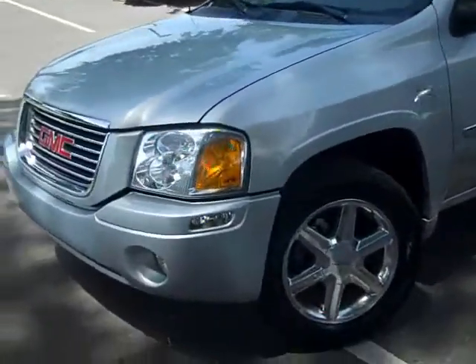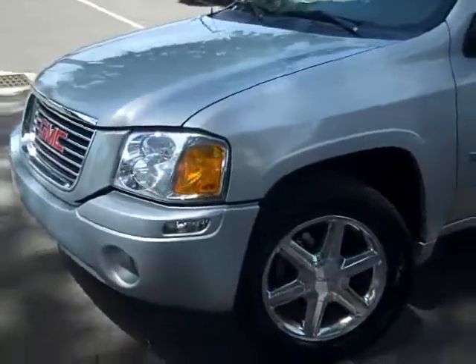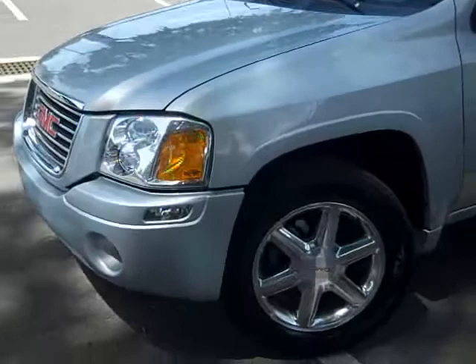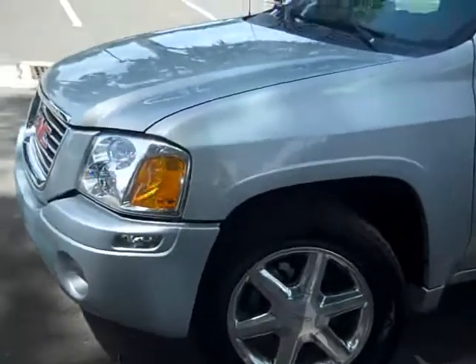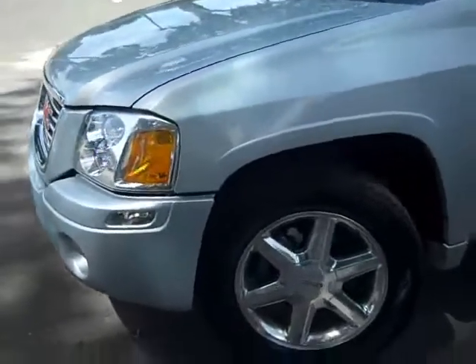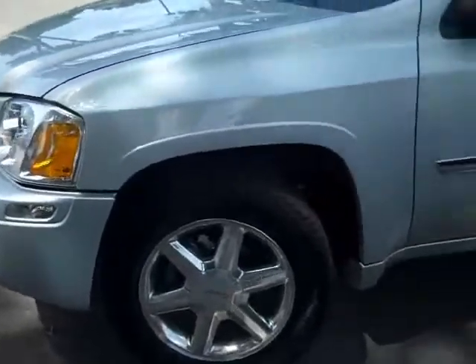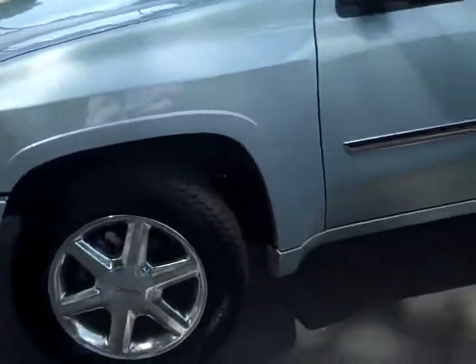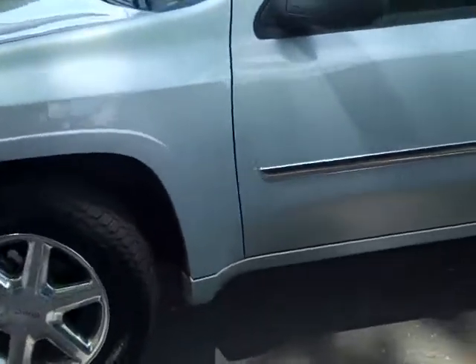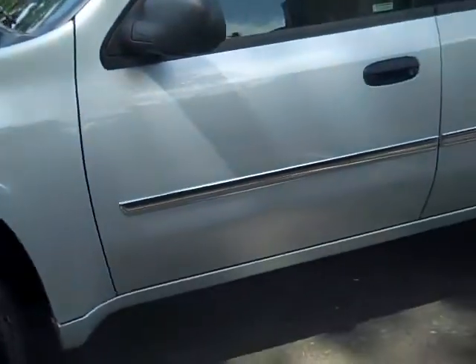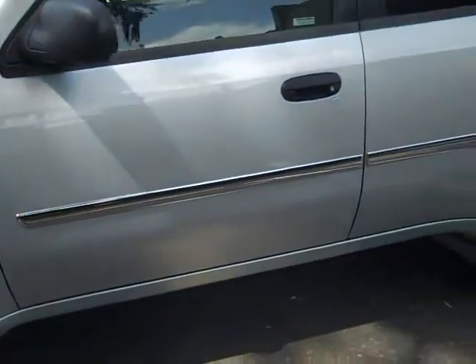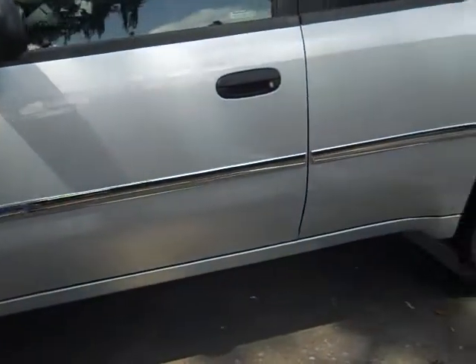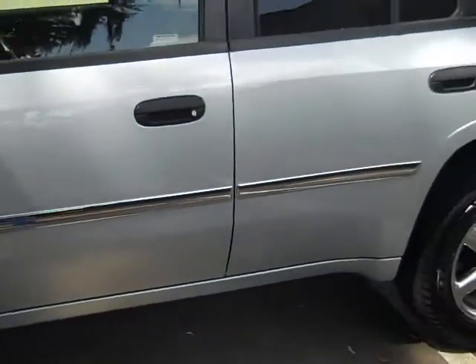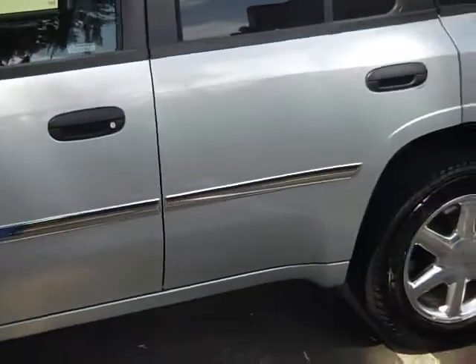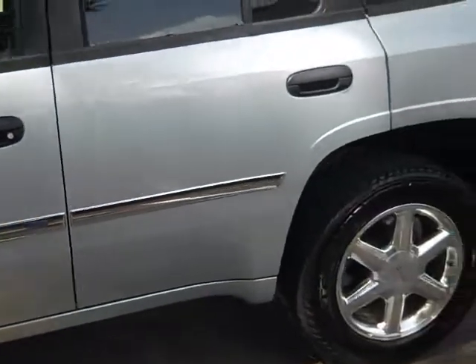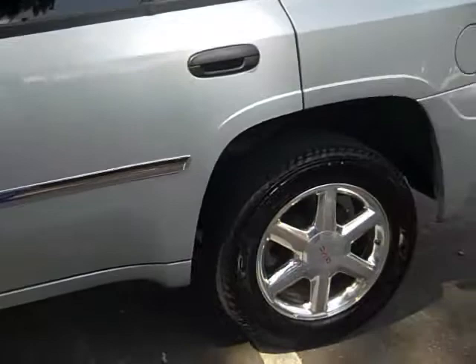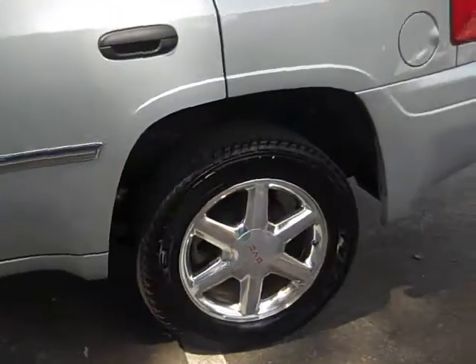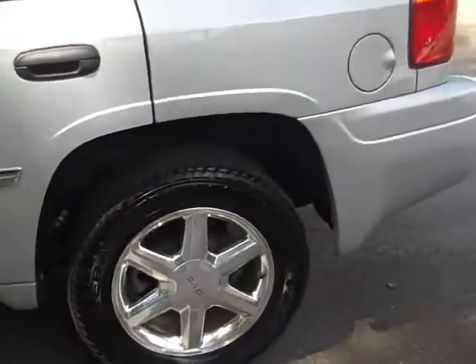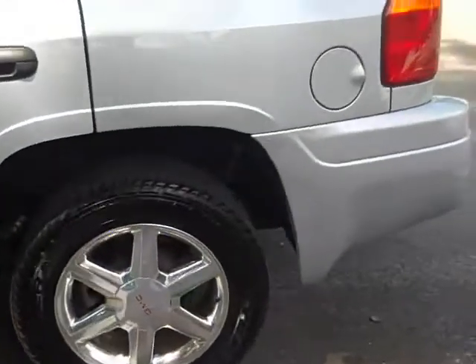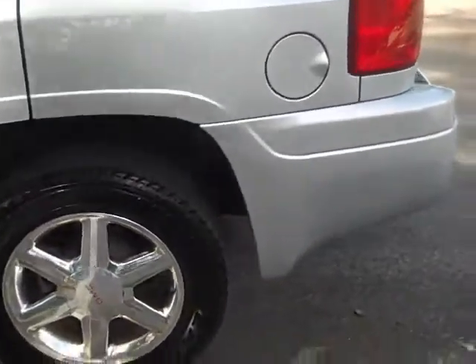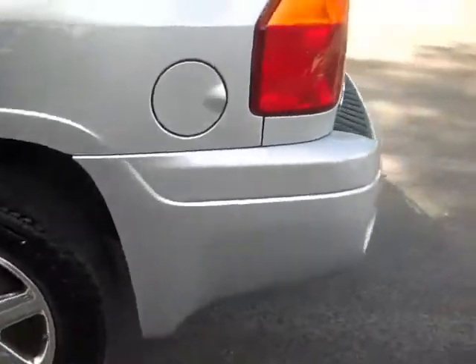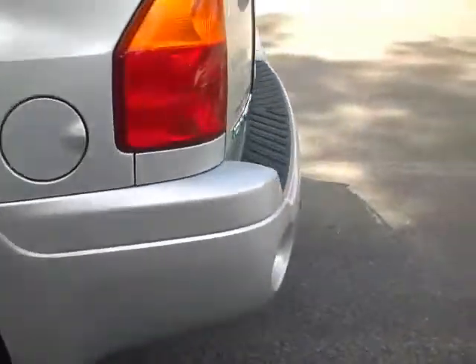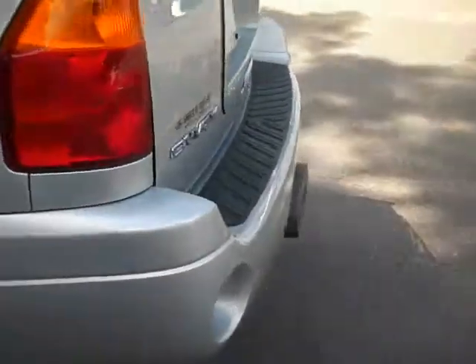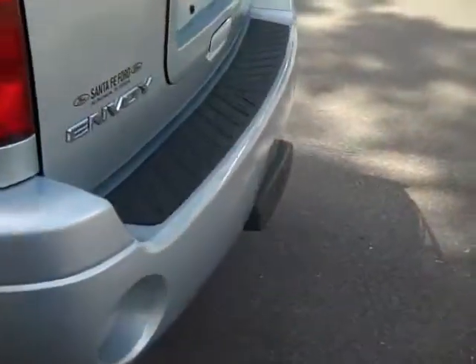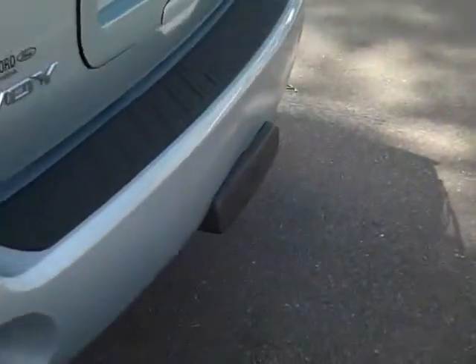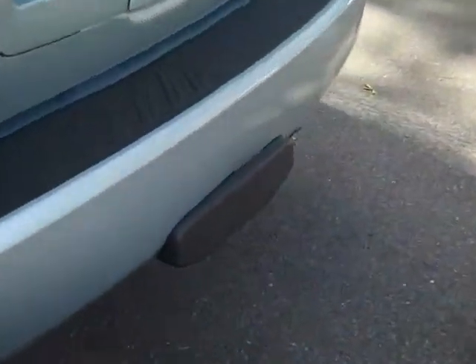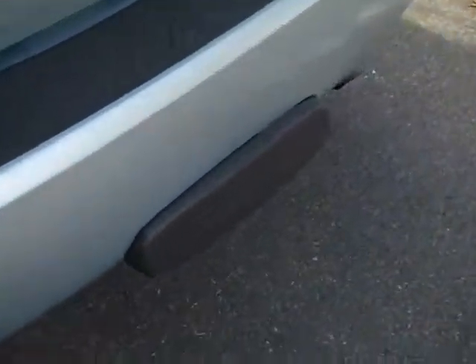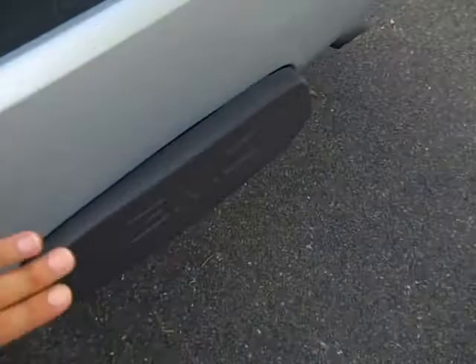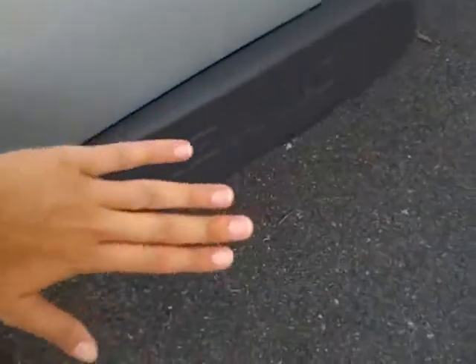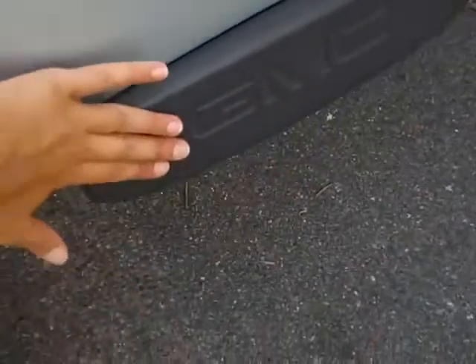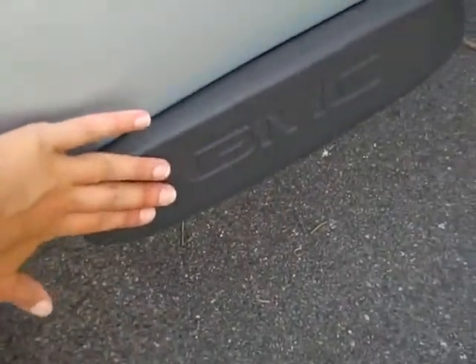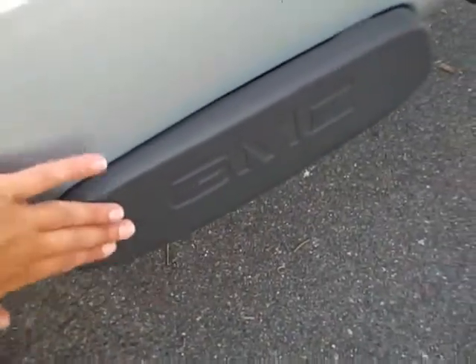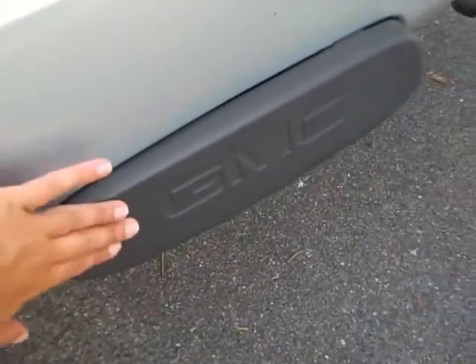I'm just going to show you a few things here. You've got fog lights, a little bit of shiny chrome trim on the side, chrome wheels. And if you look back here, this plastic piece will come off and there's a Reese hitch underneath it.